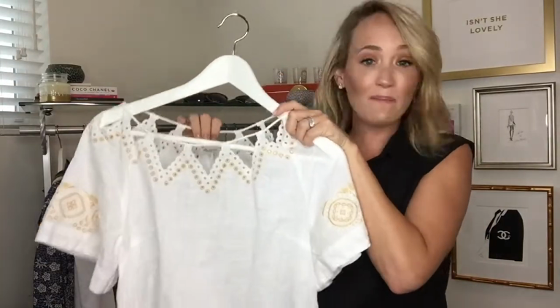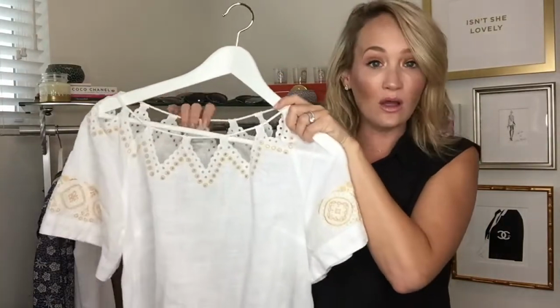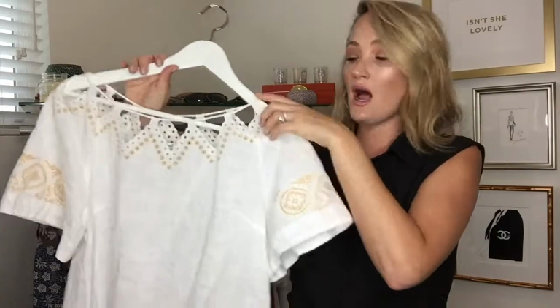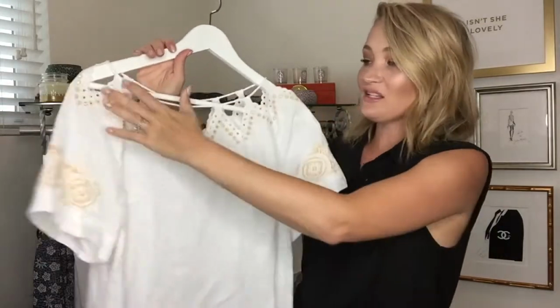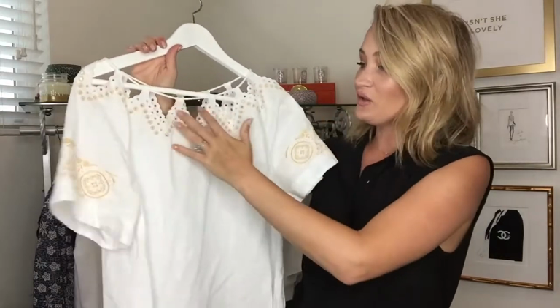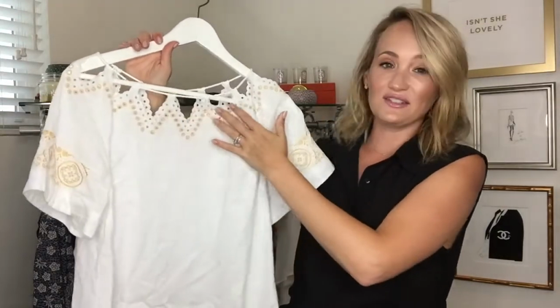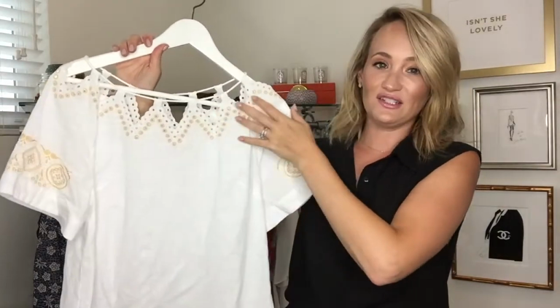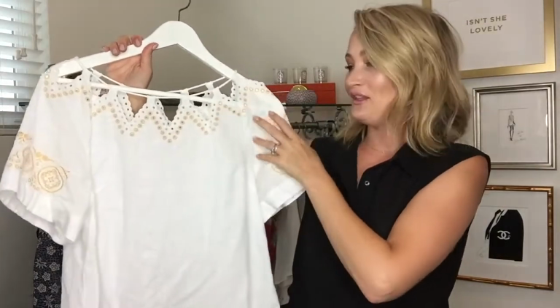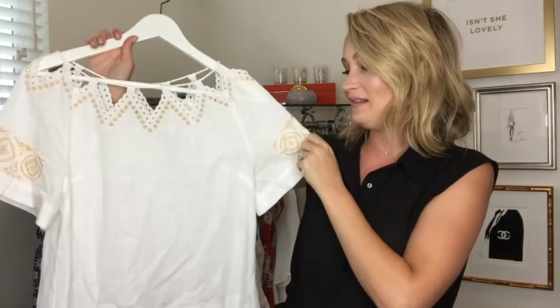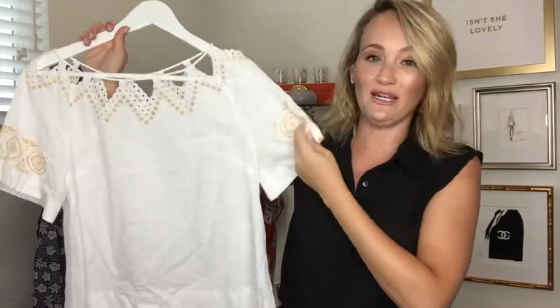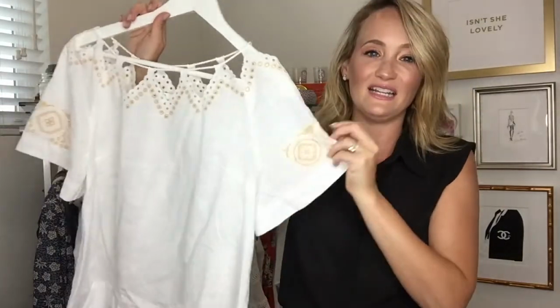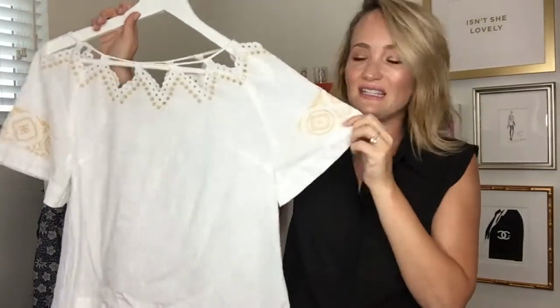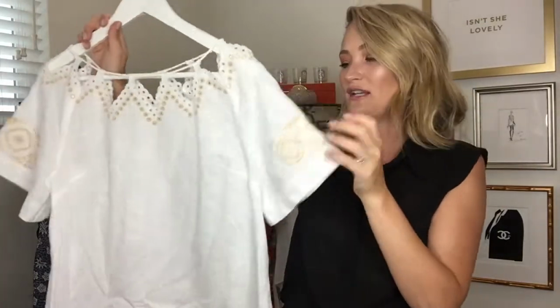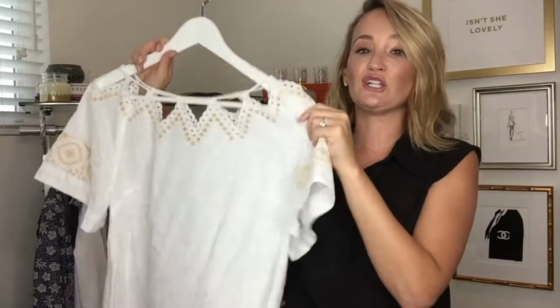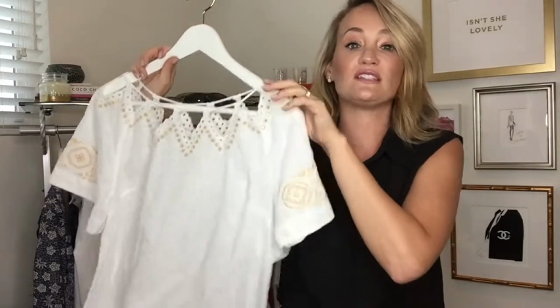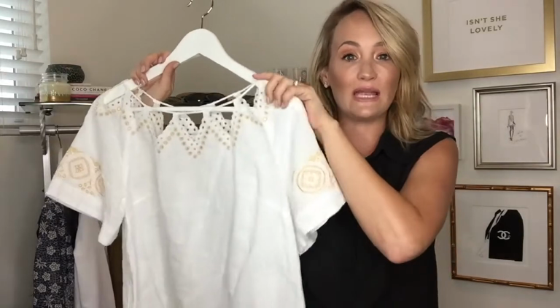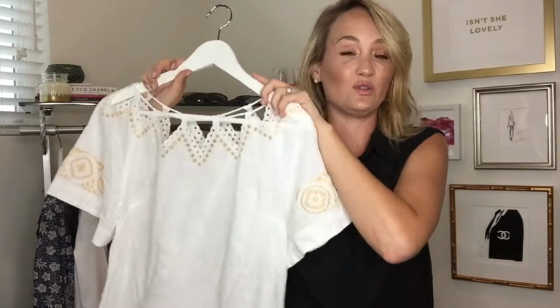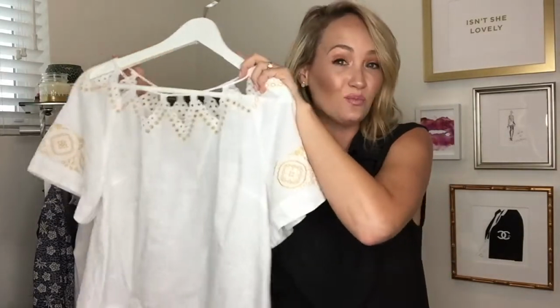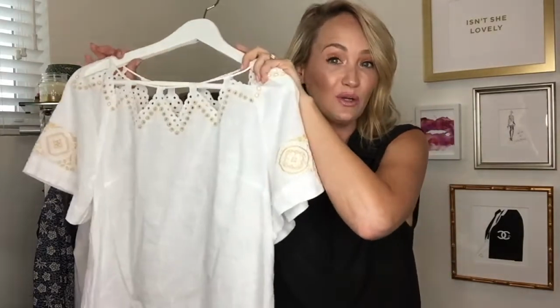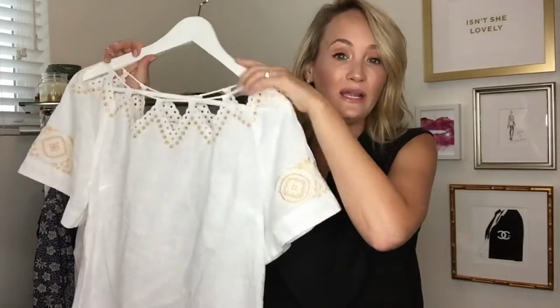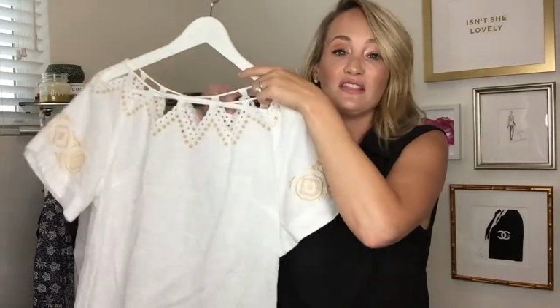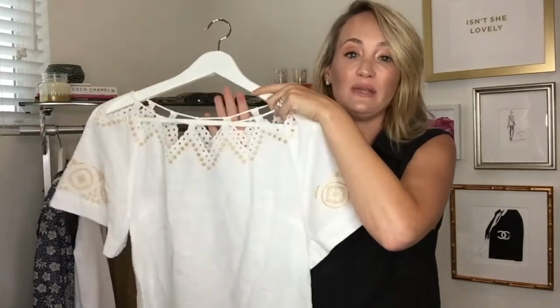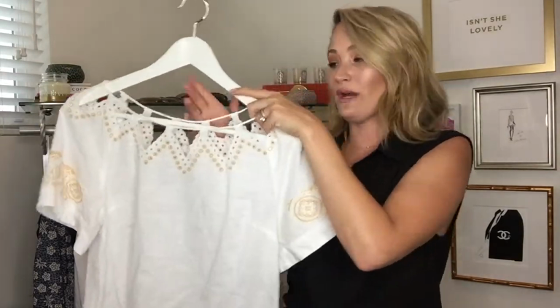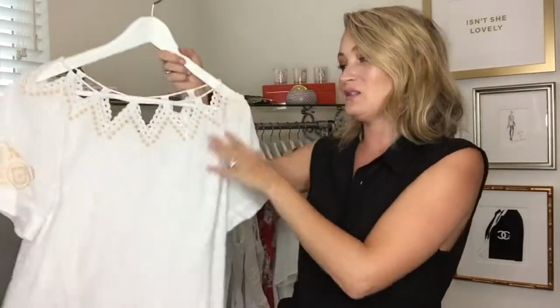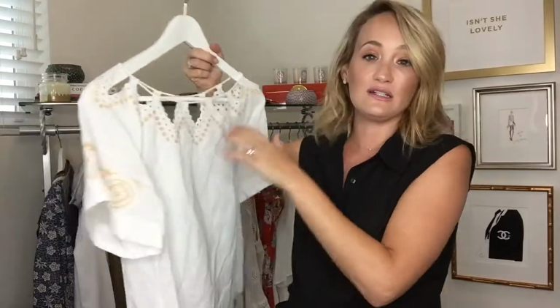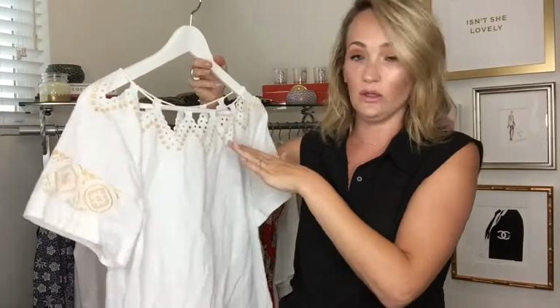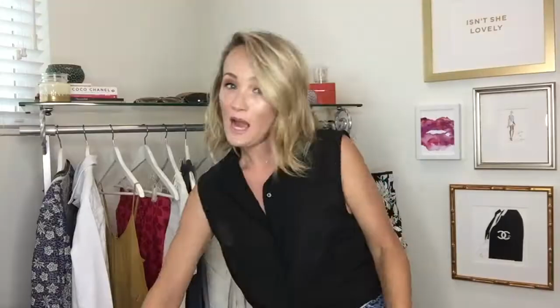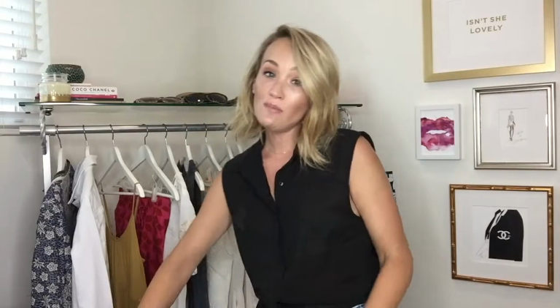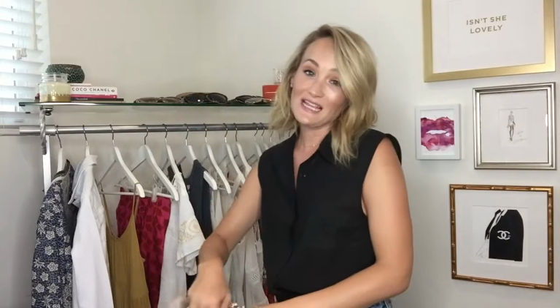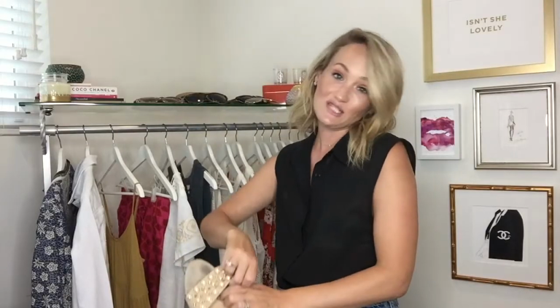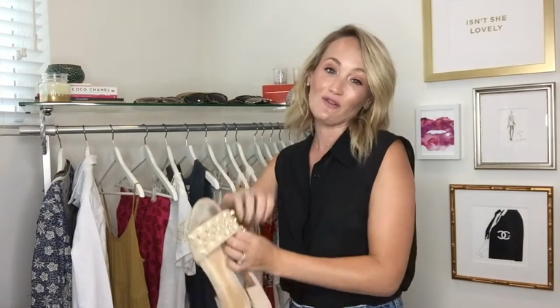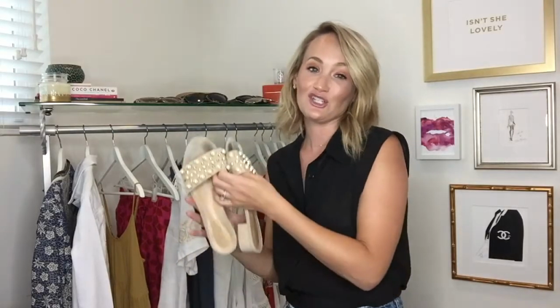It's from Madewell. It has all the little cutouts along the top and a little eyelet print, and I just think it's so fun, and the material is so lightweight. So if it's super hot where you're going, this is going to be a great piece to wear day or night.